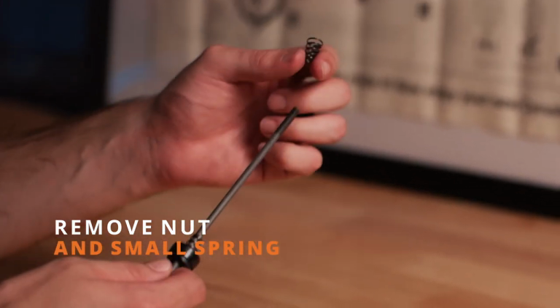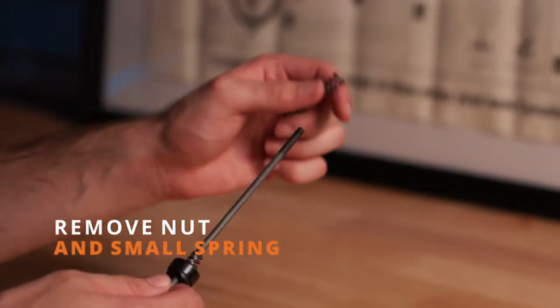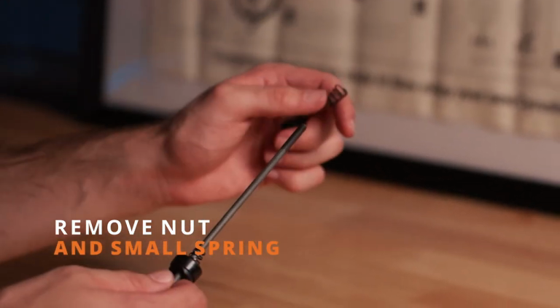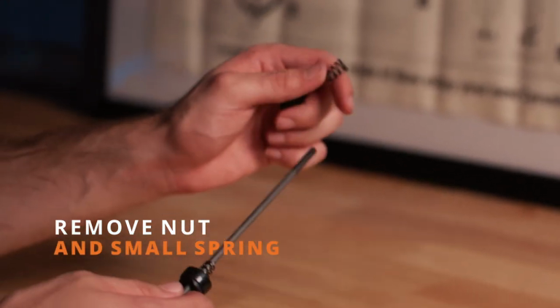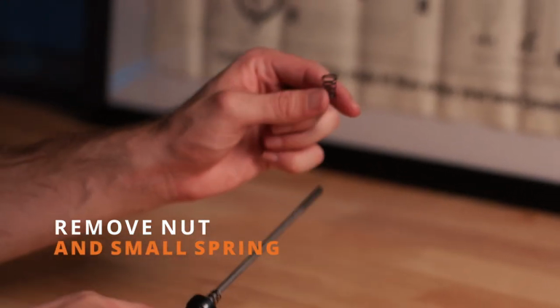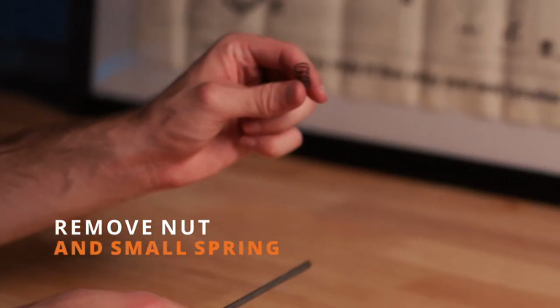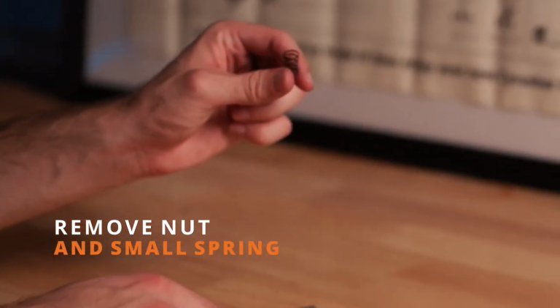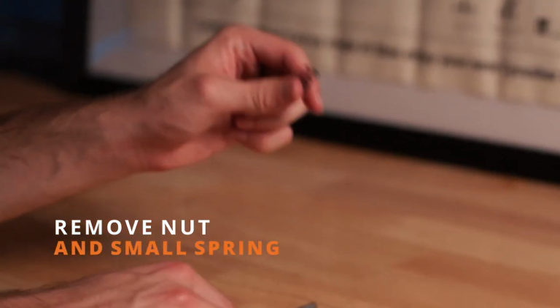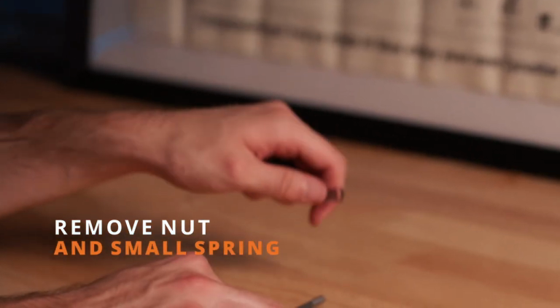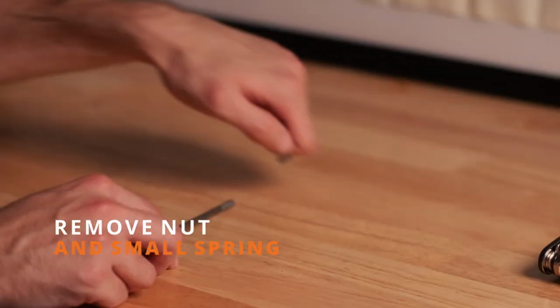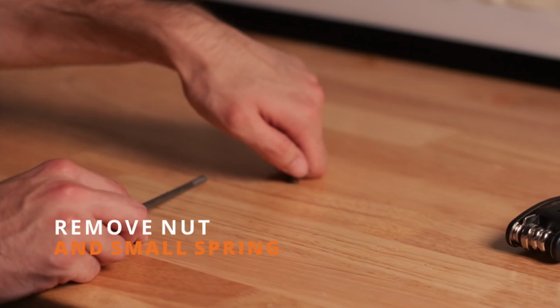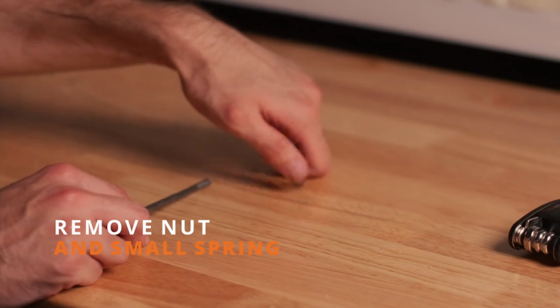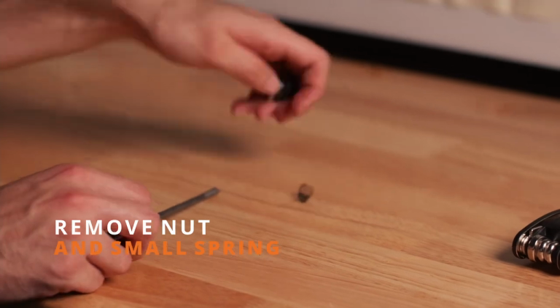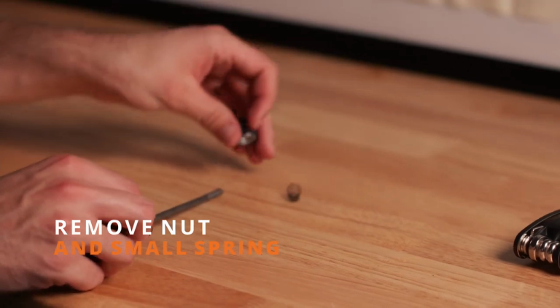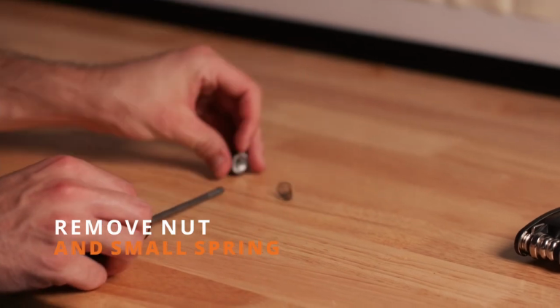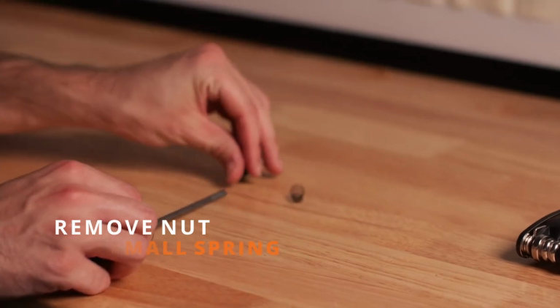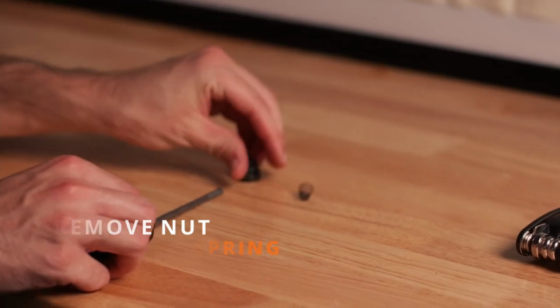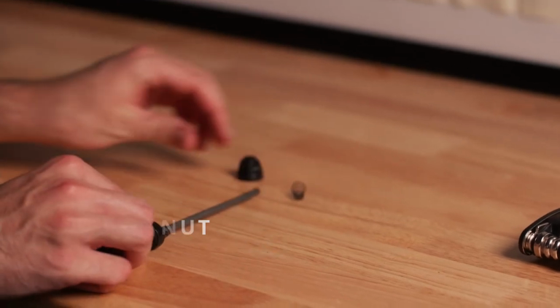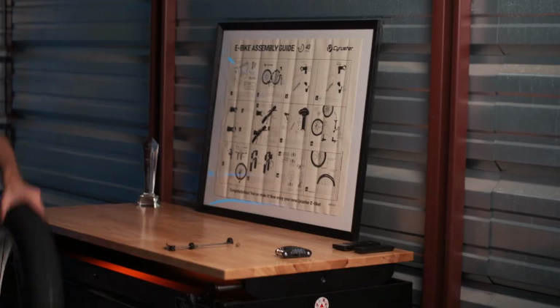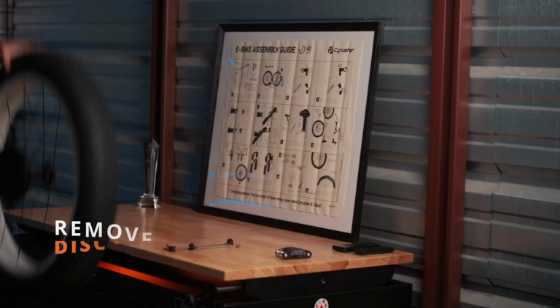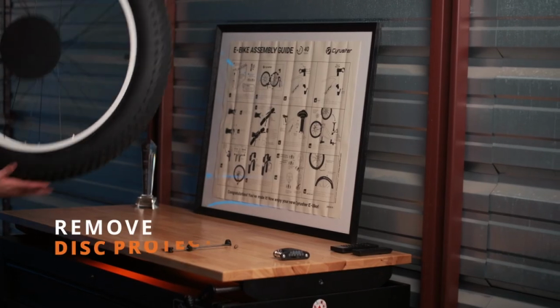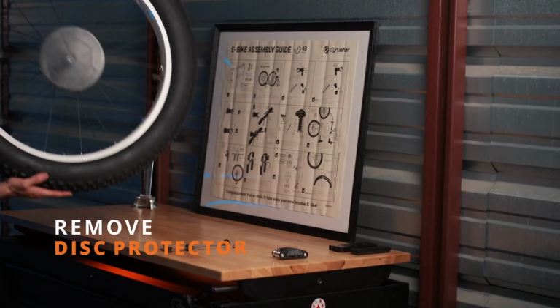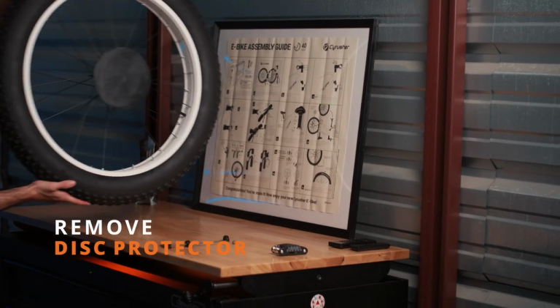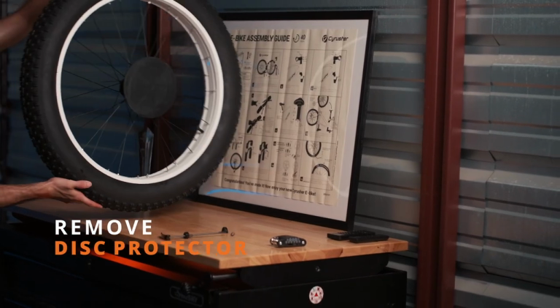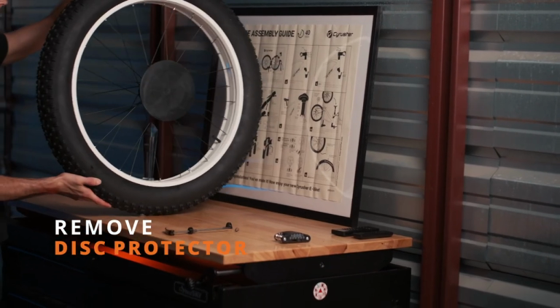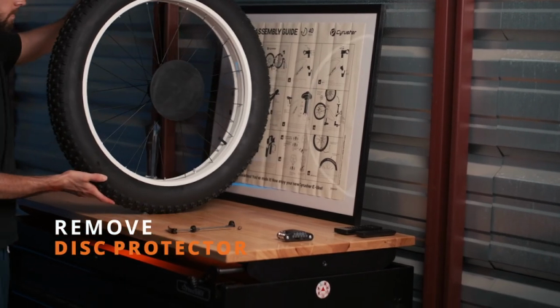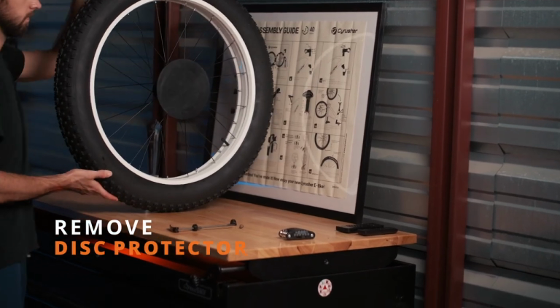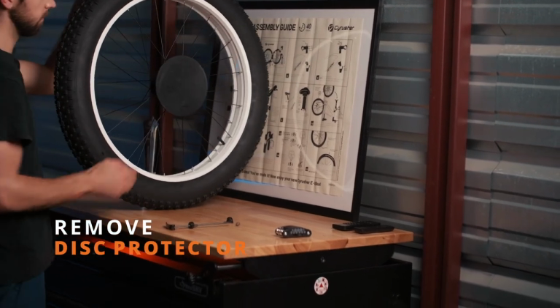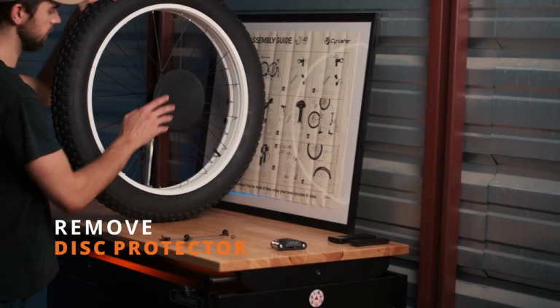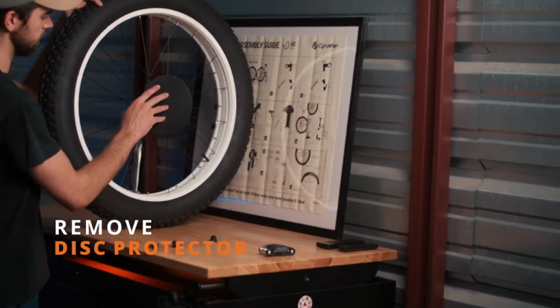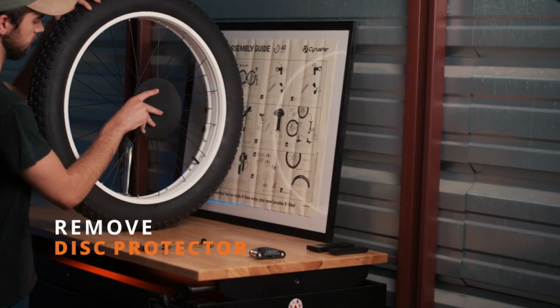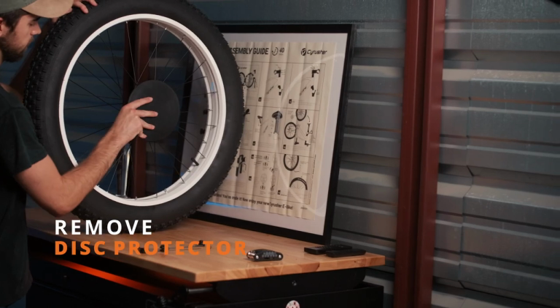When reinstalling the spring we're going to make sure the small end is pointed towards the tire. Next we're going to remove the disc protector on the disc brake.